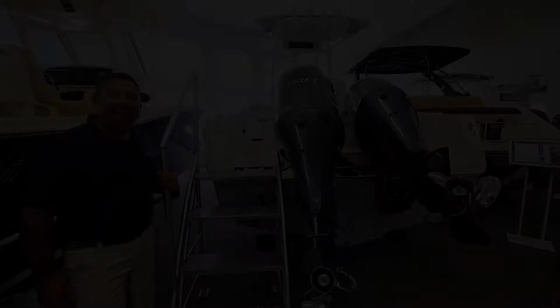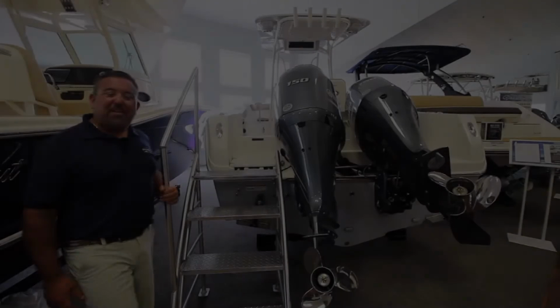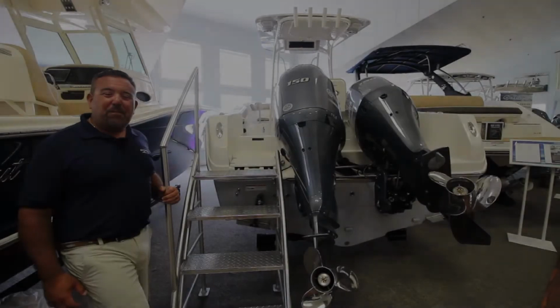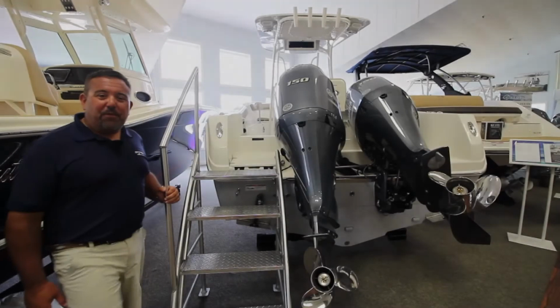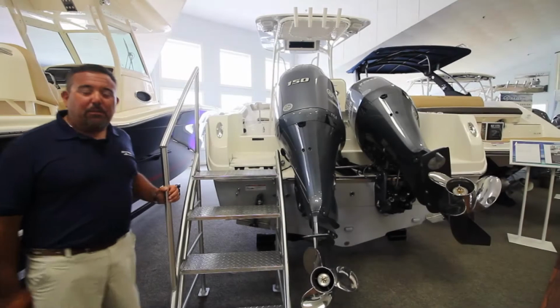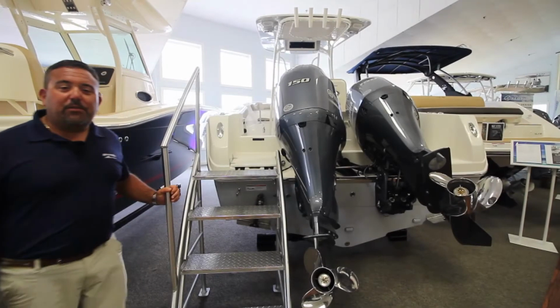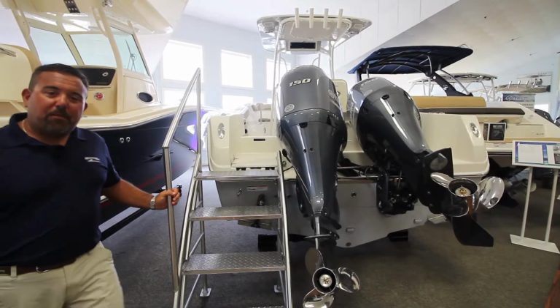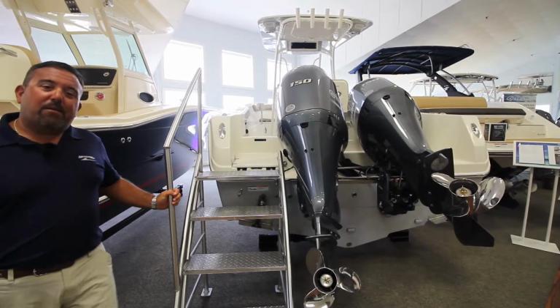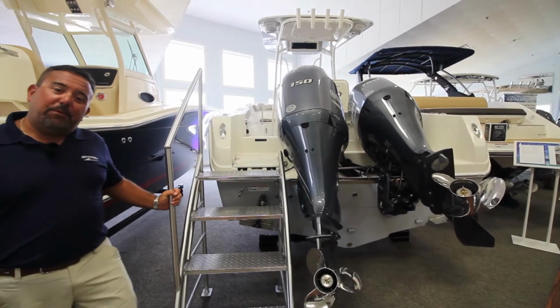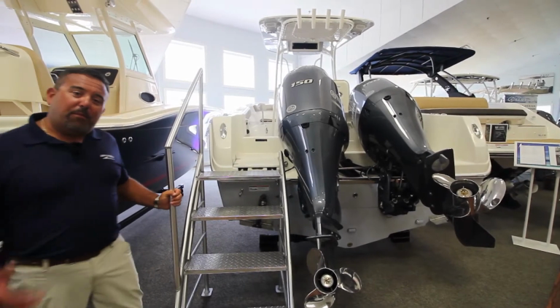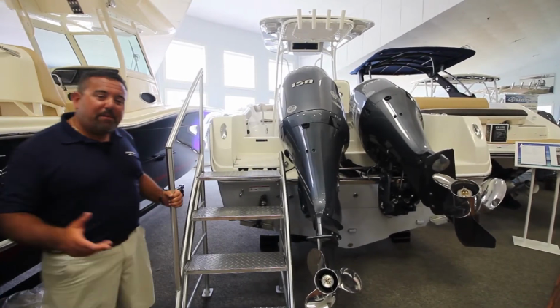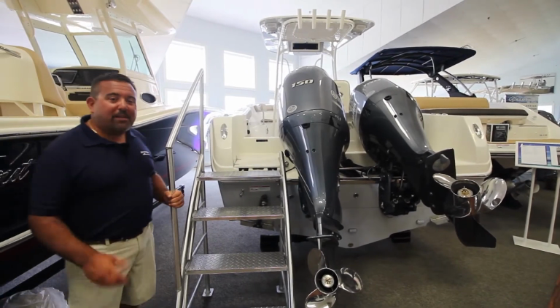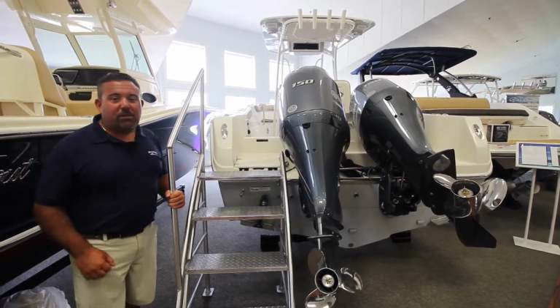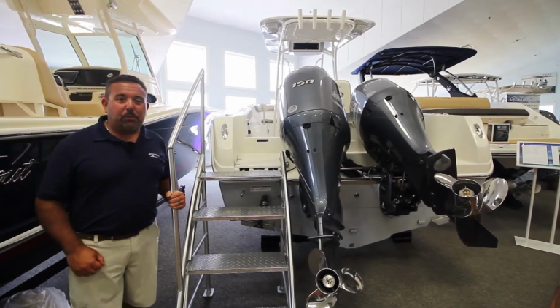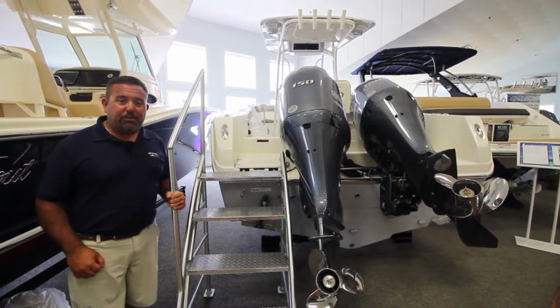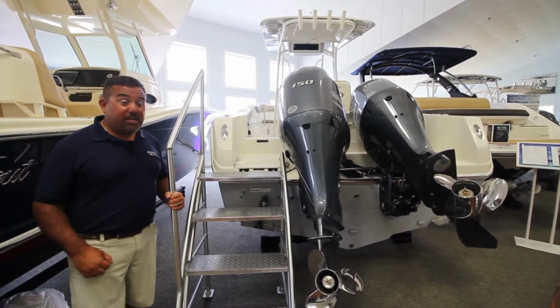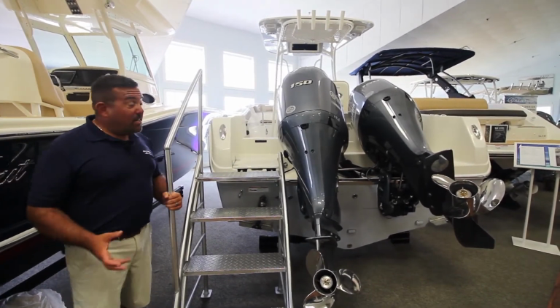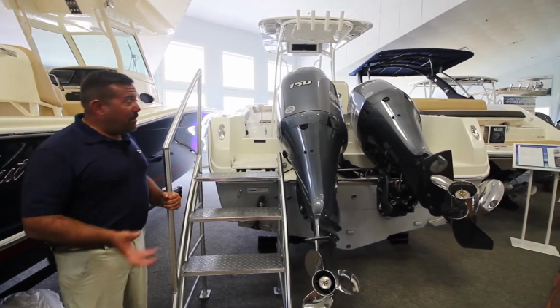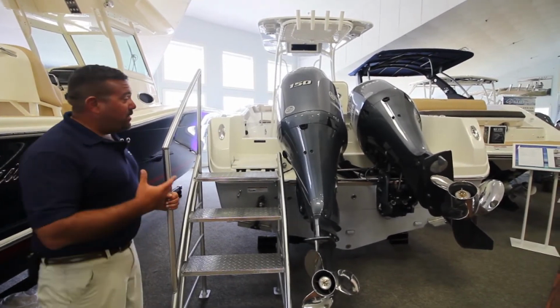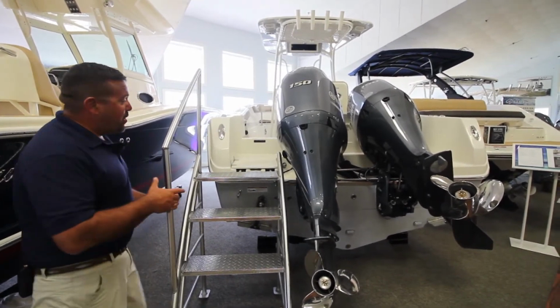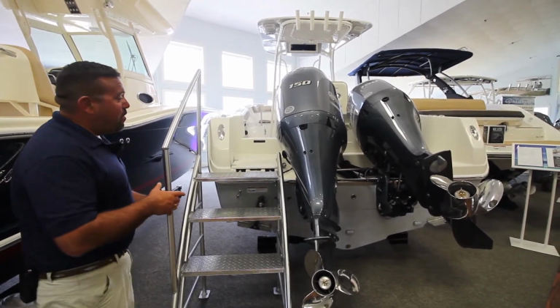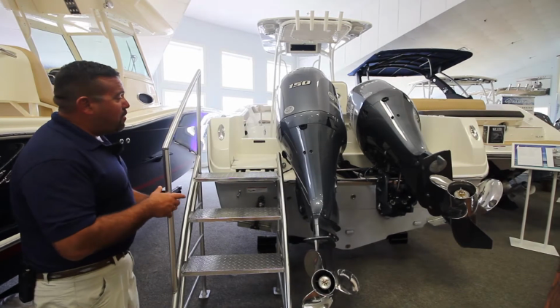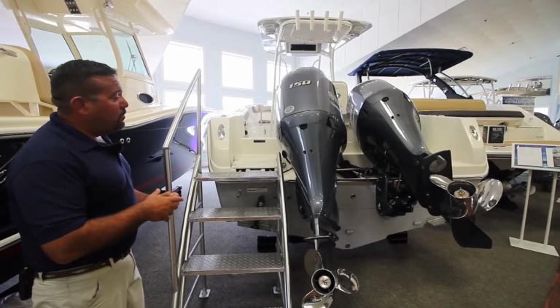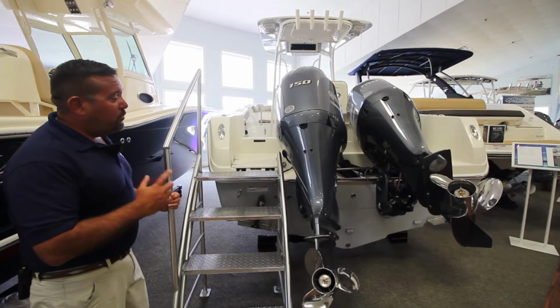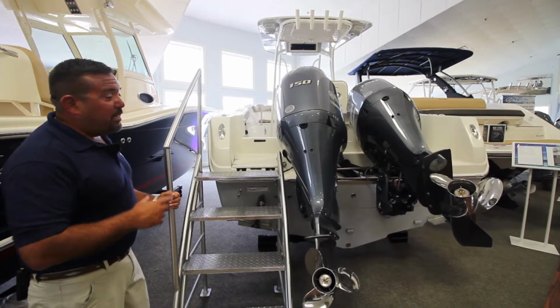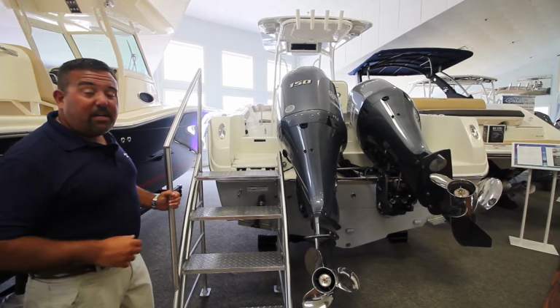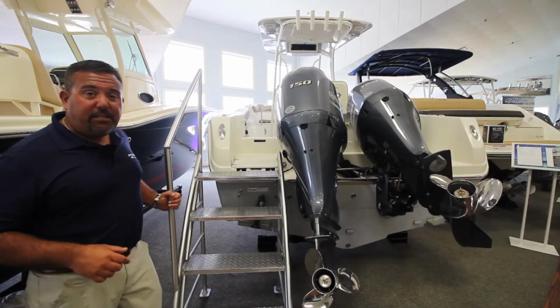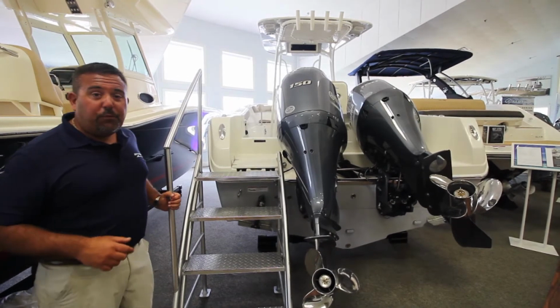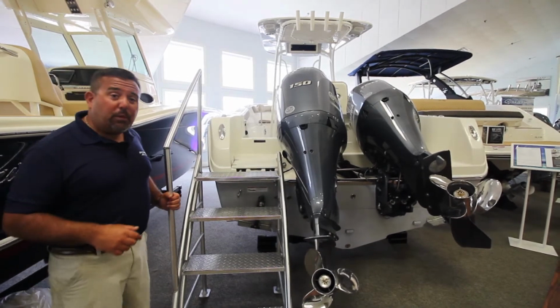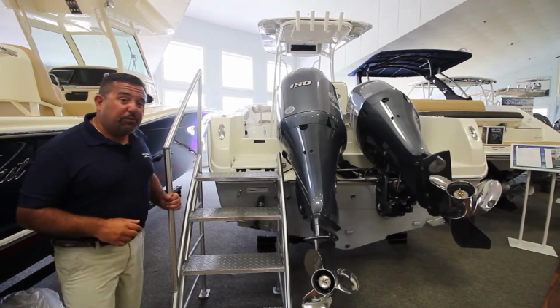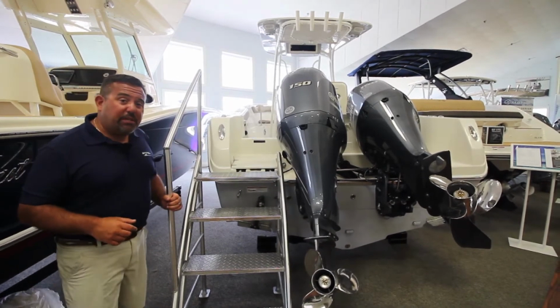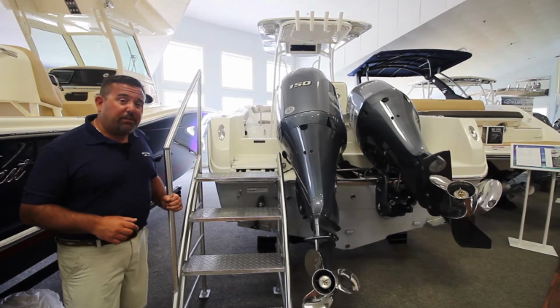Good afternoon, folks. My name is Michael Maurer. I'm coming to you from Marine Max in Summers Point, New Jersey. Today I want to take you on our 2019 242 Sailfish.